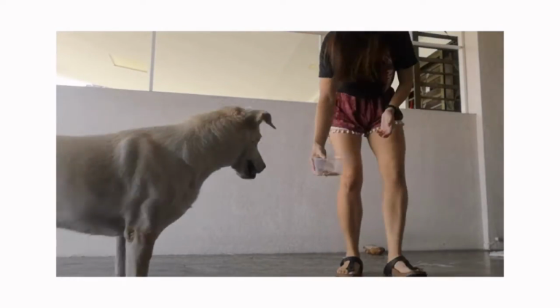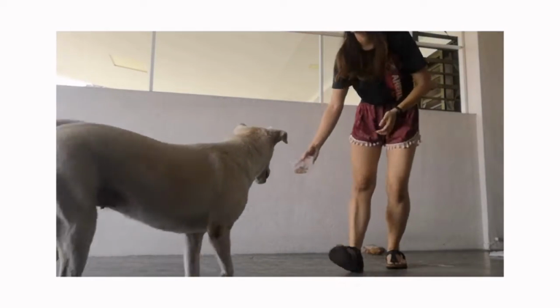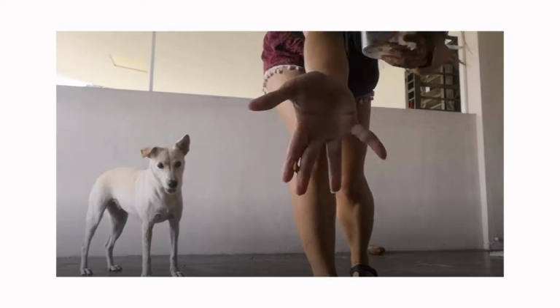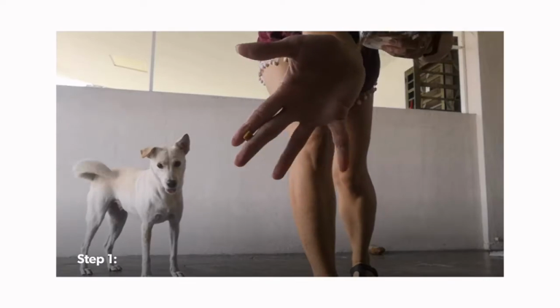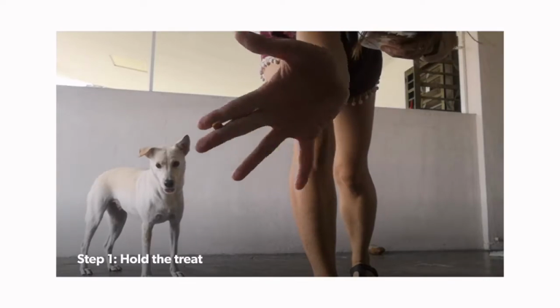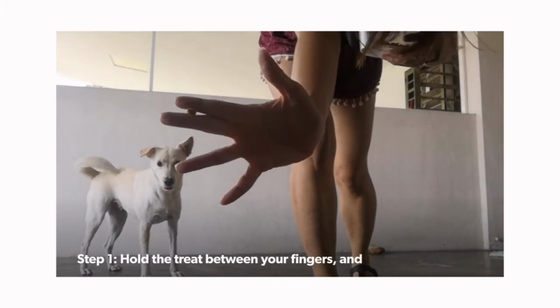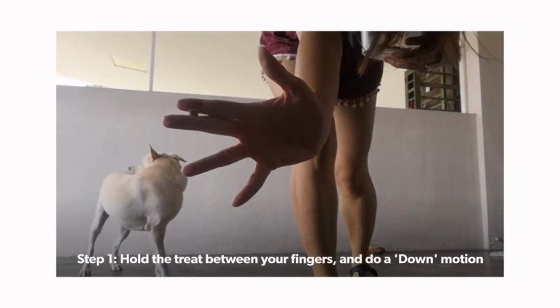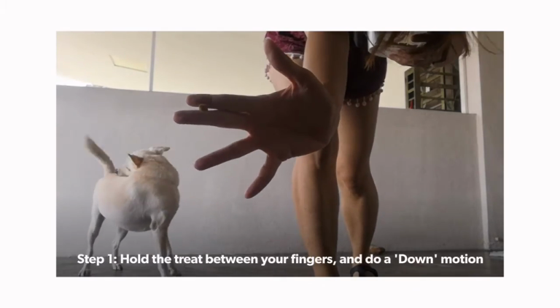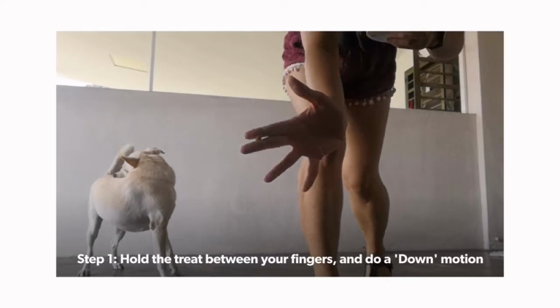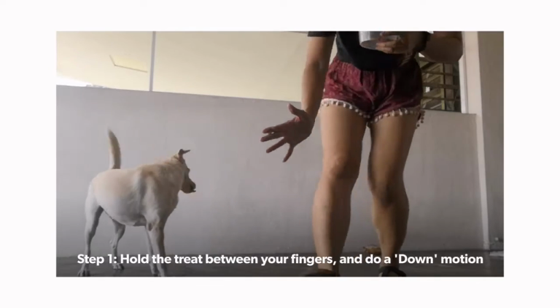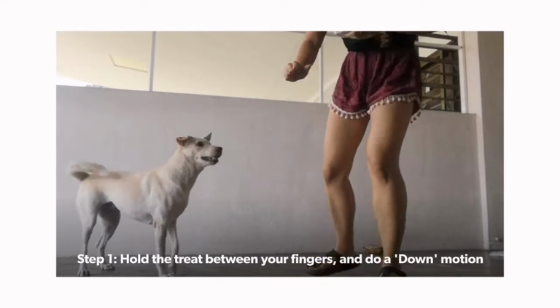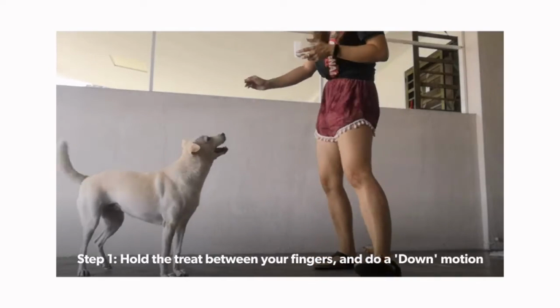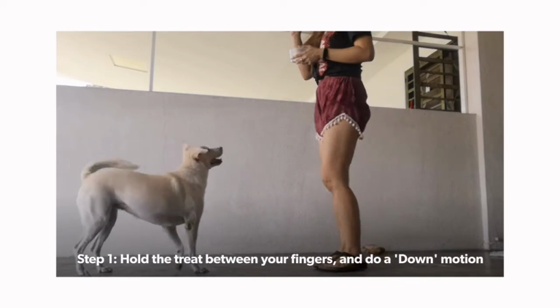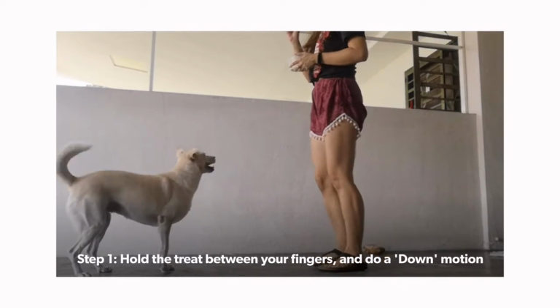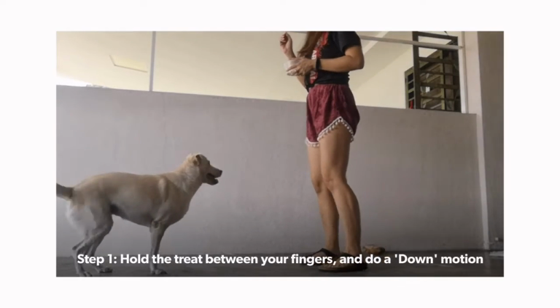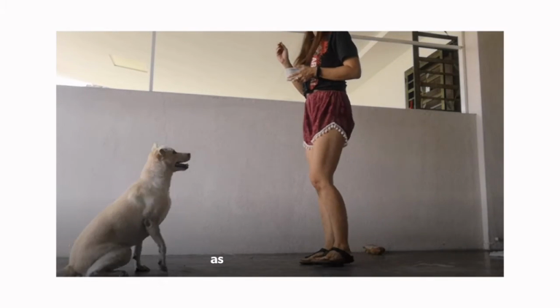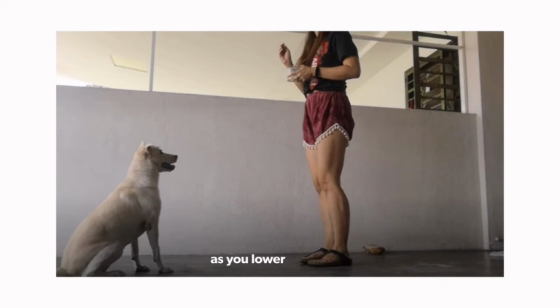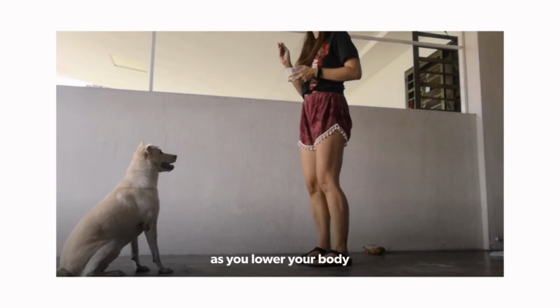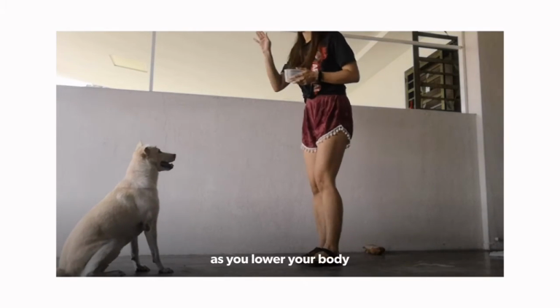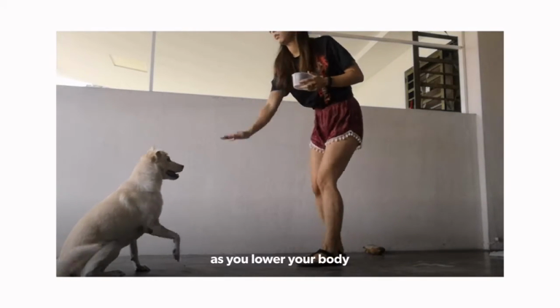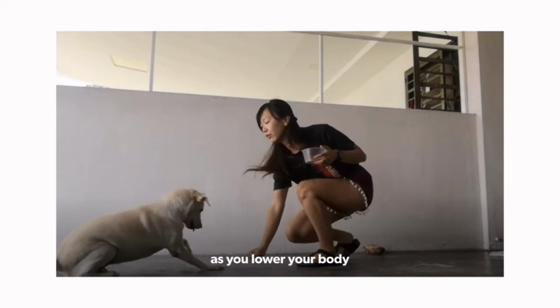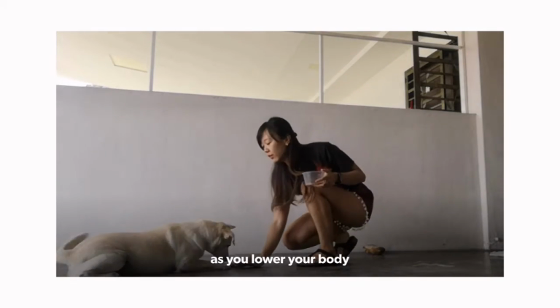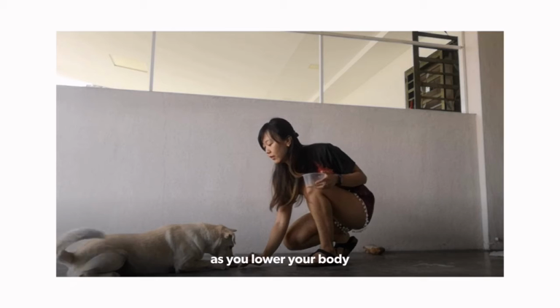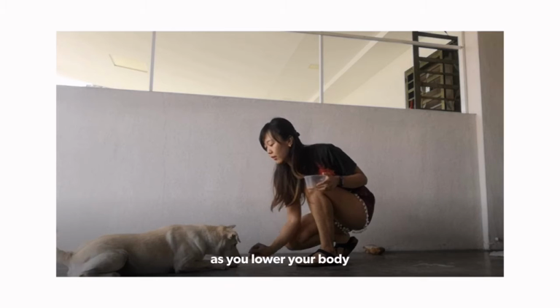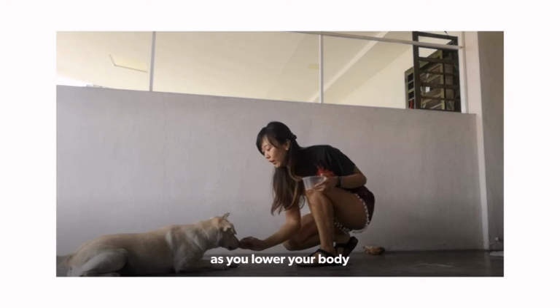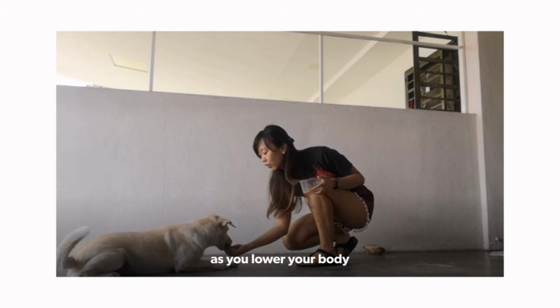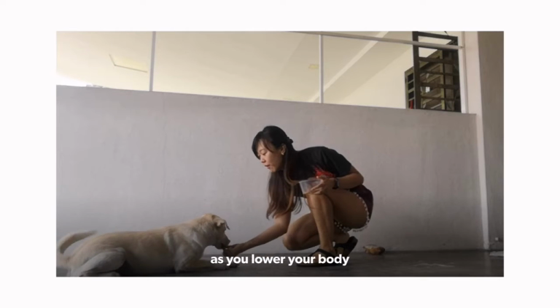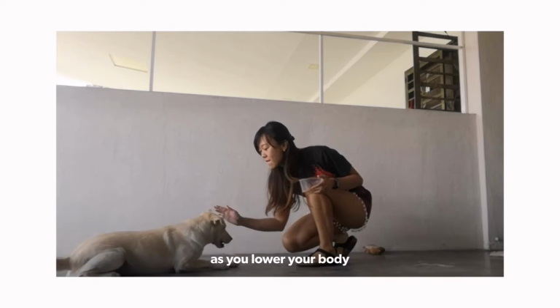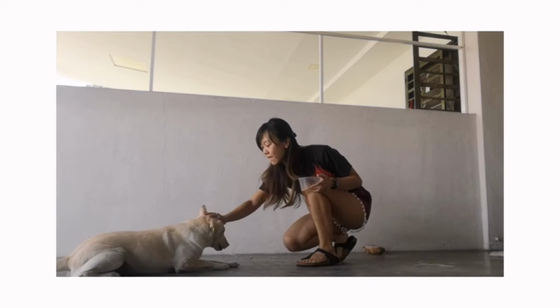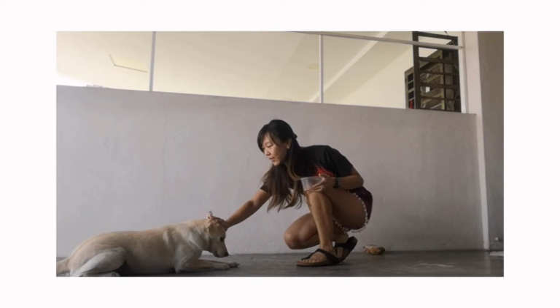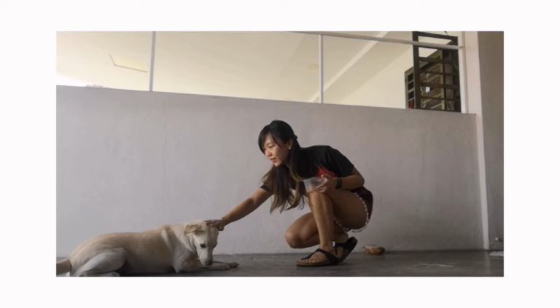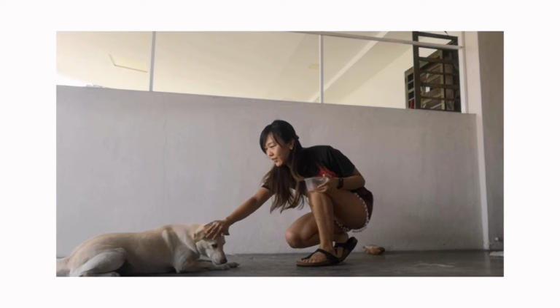Step one: place the treat between your fingers as you do the down hand signal and say 'down.' This is so that your dog's eyes will follow the treat and associate the signal with the command.